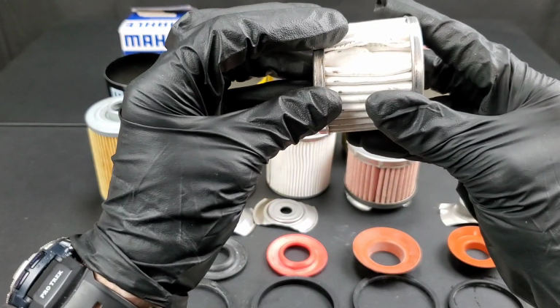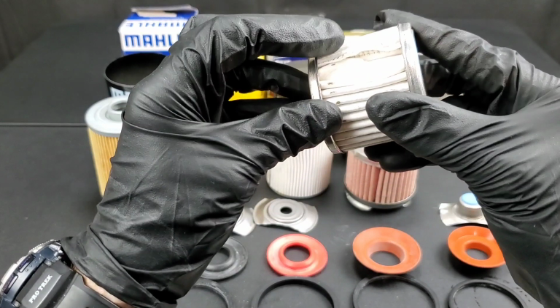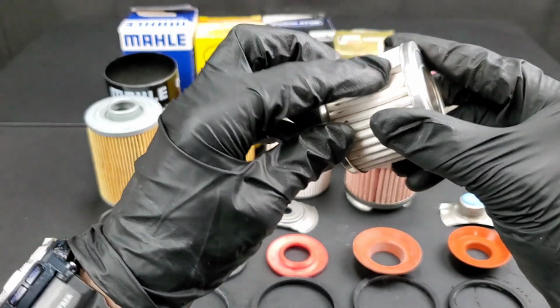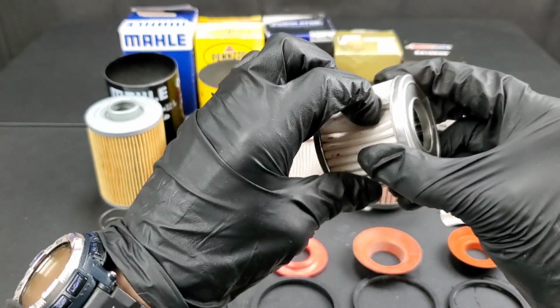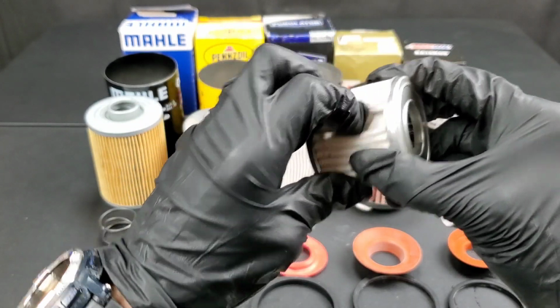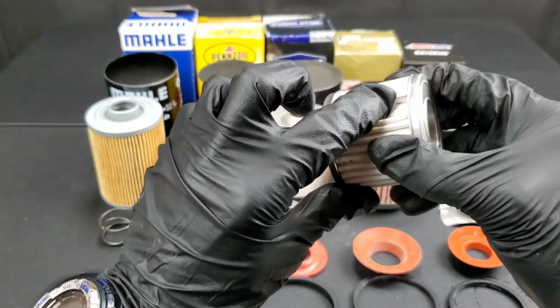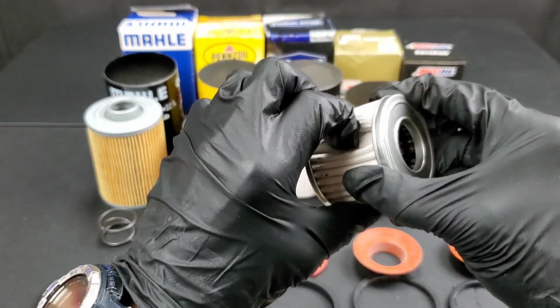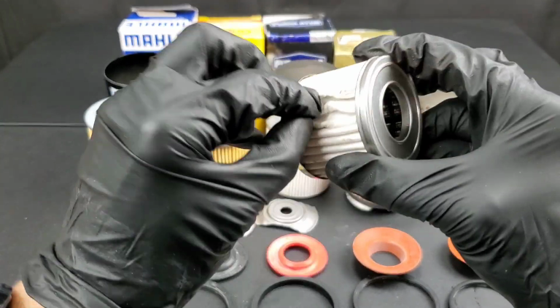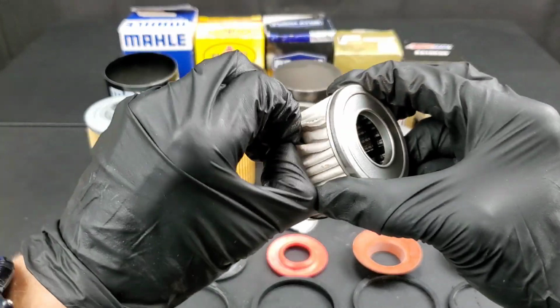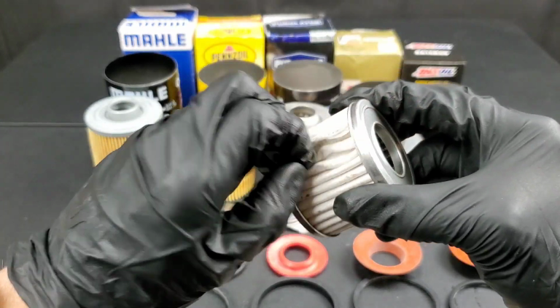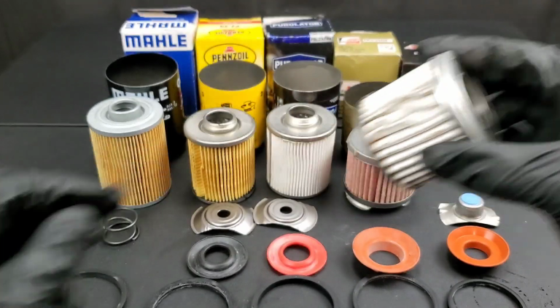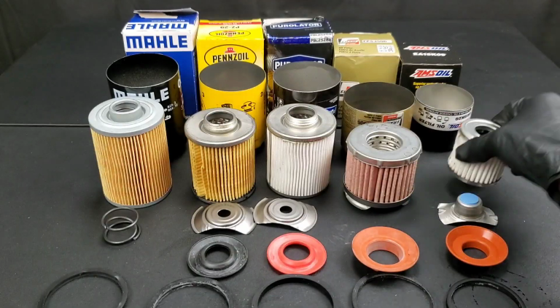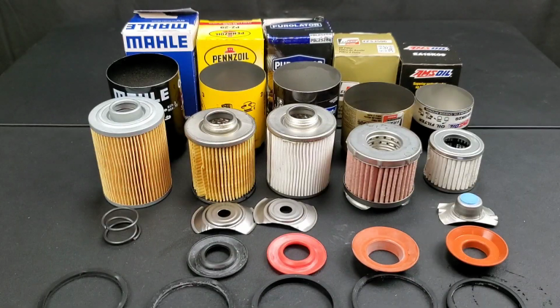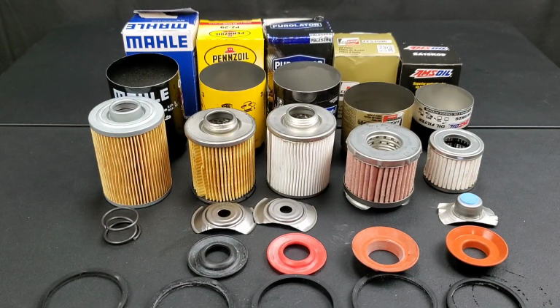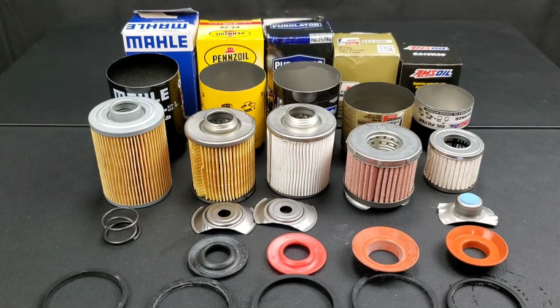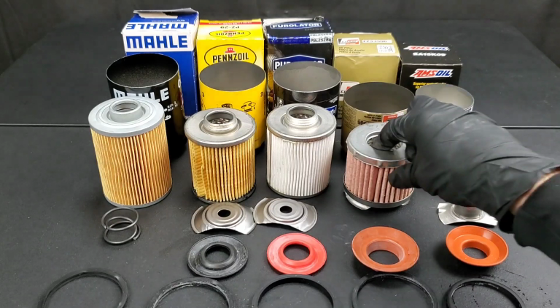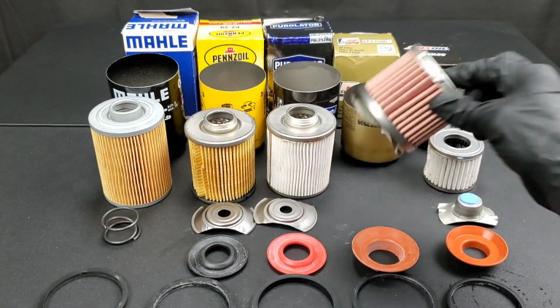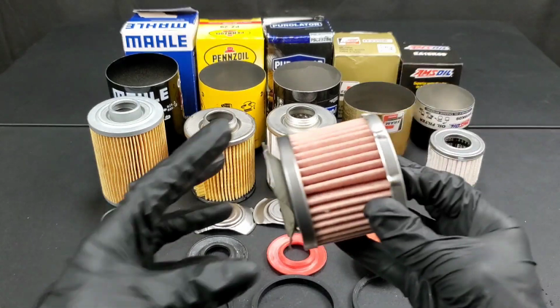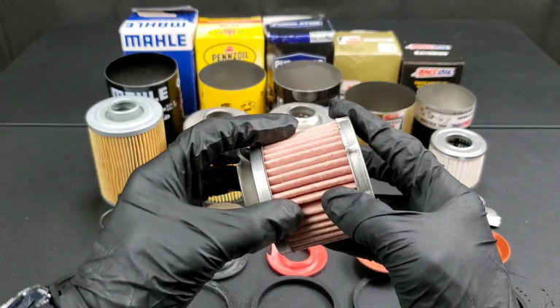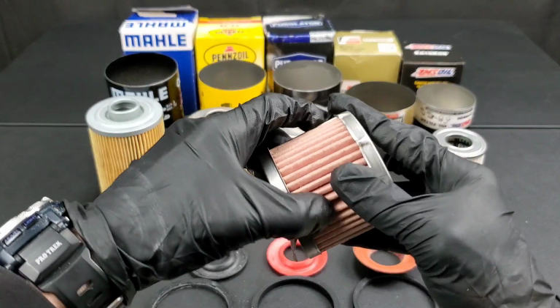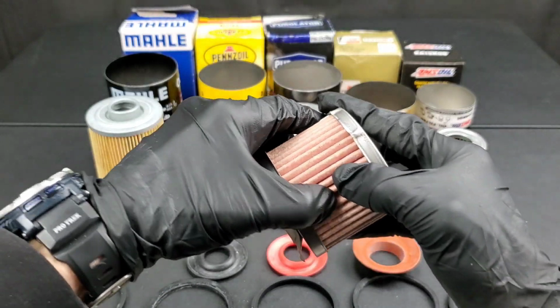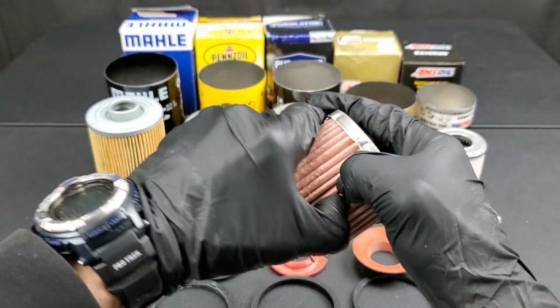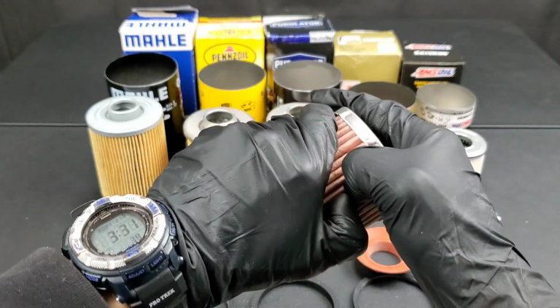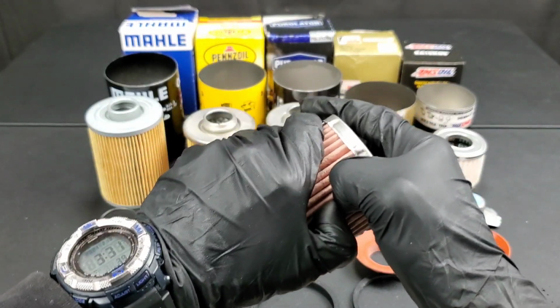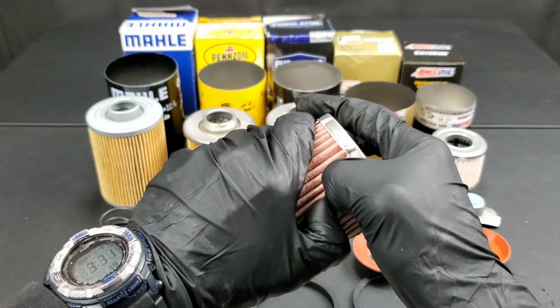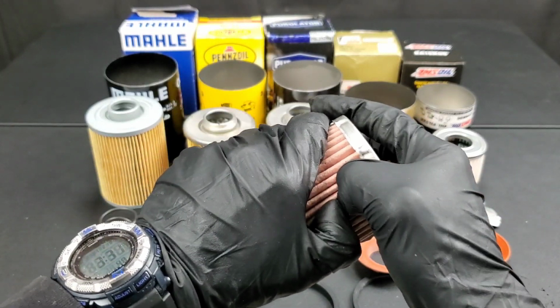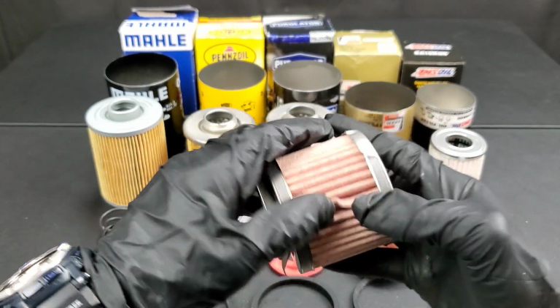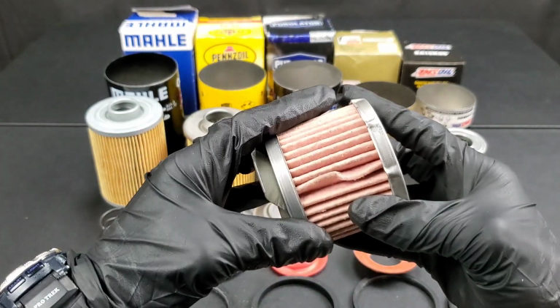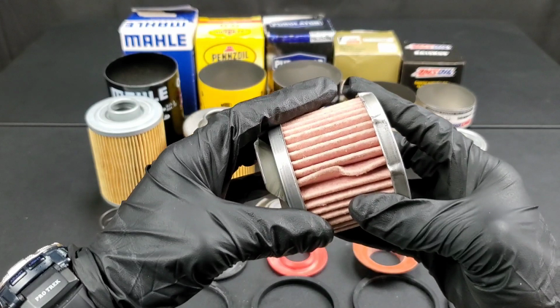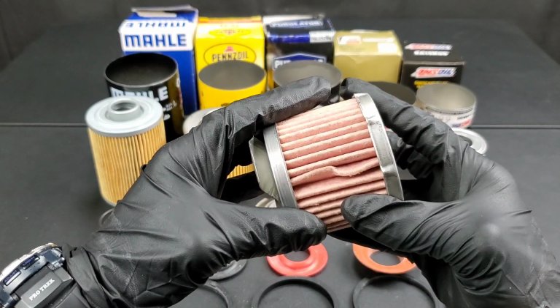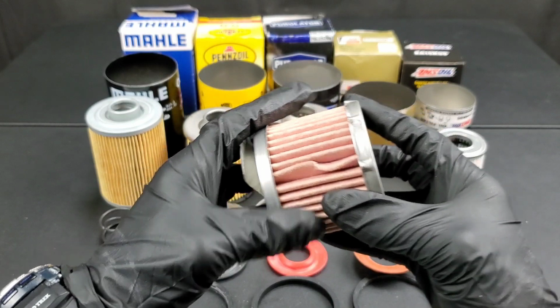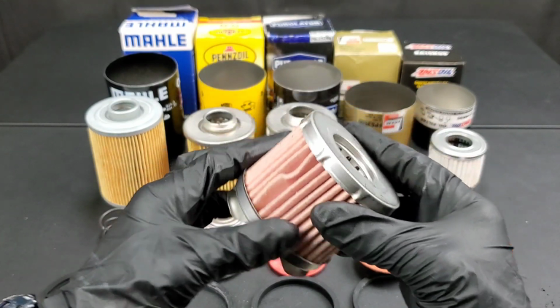Mel filter: made in Germany, 99% efficiency — however, the correct micron rating could not be found. Cellulose material. Costs $15.